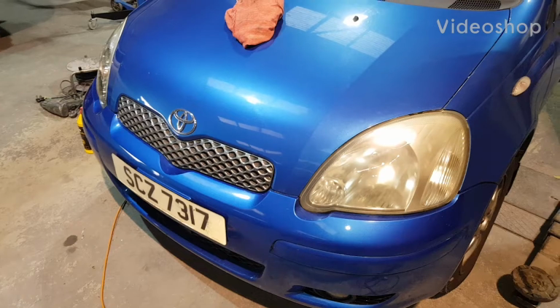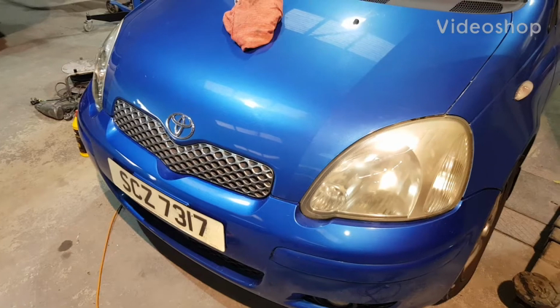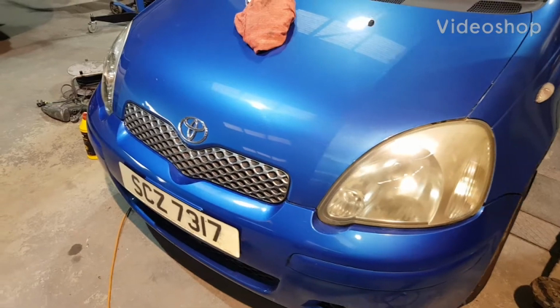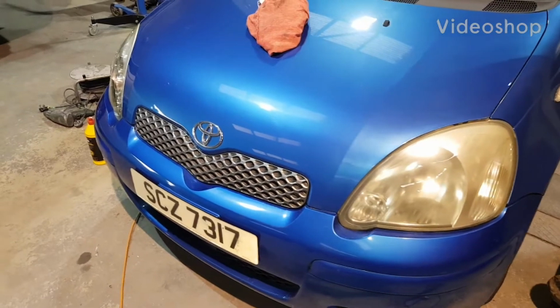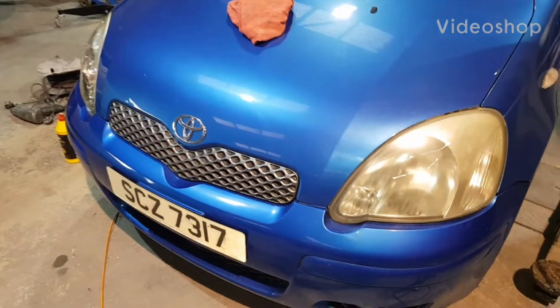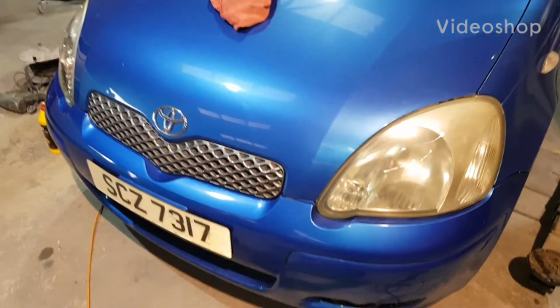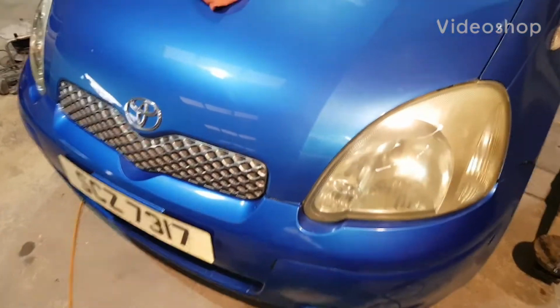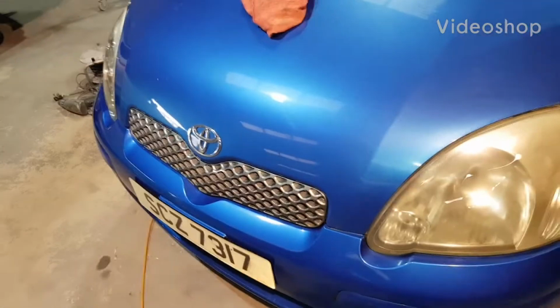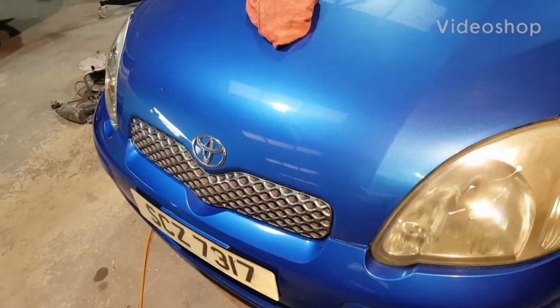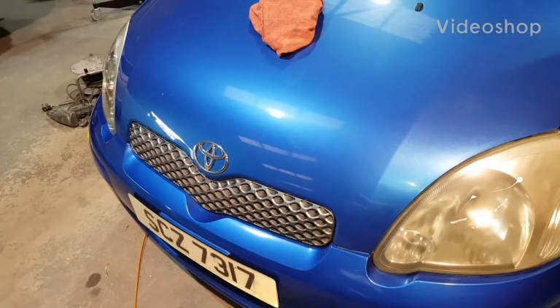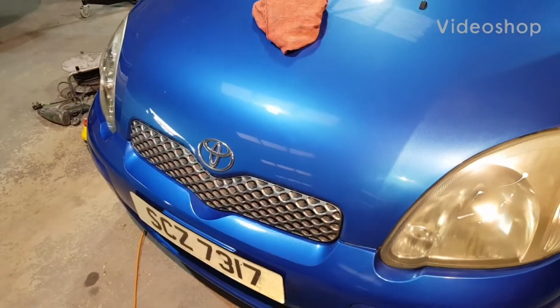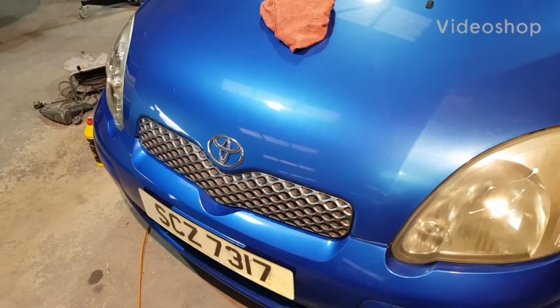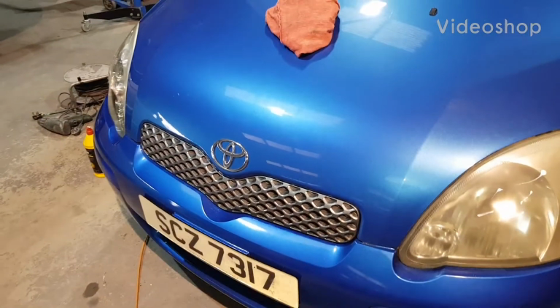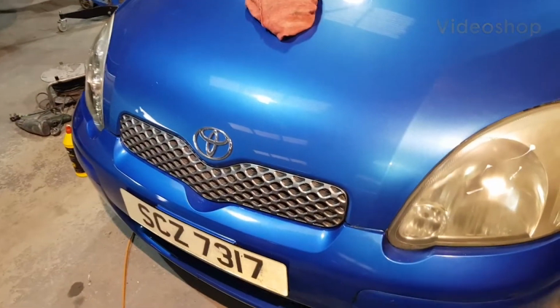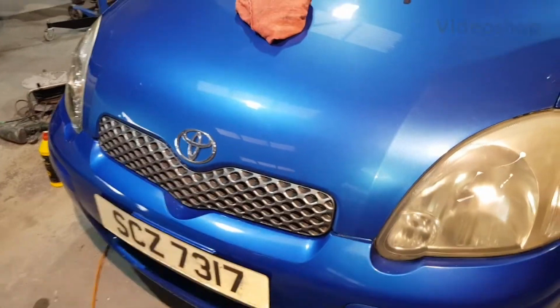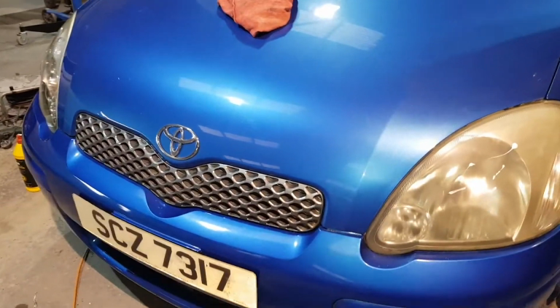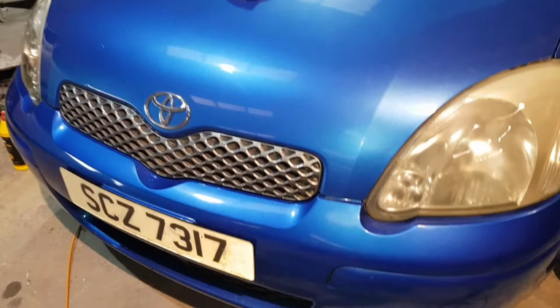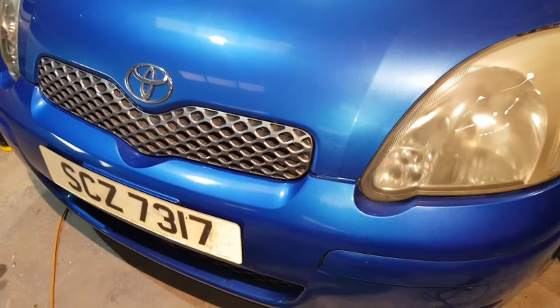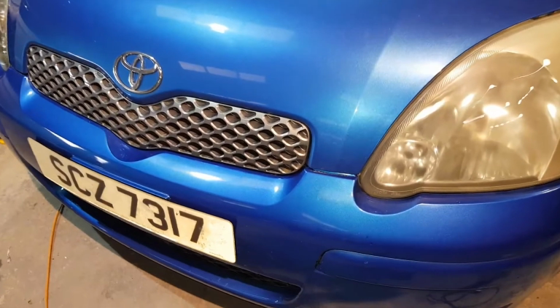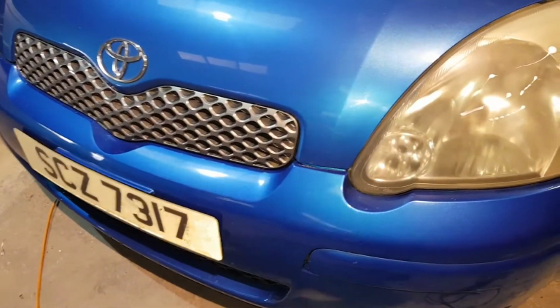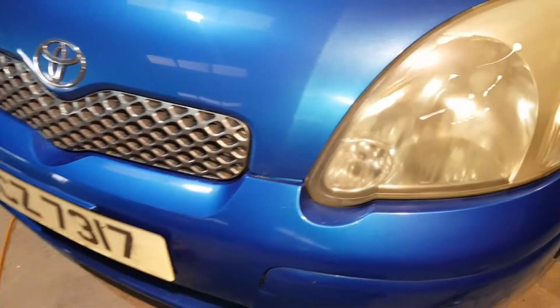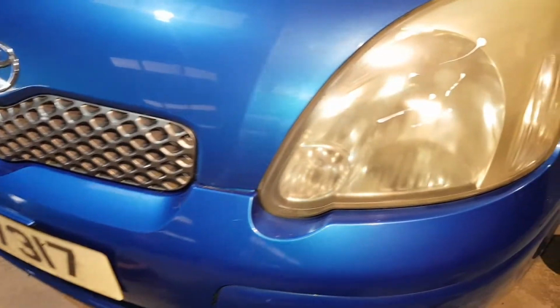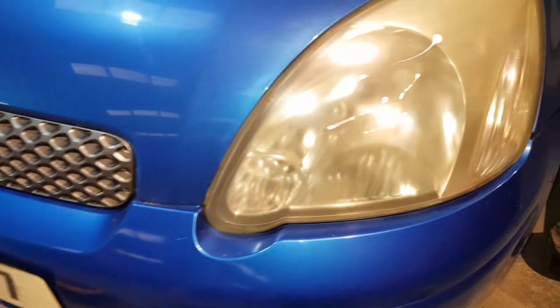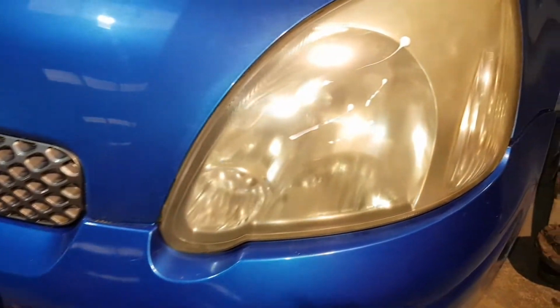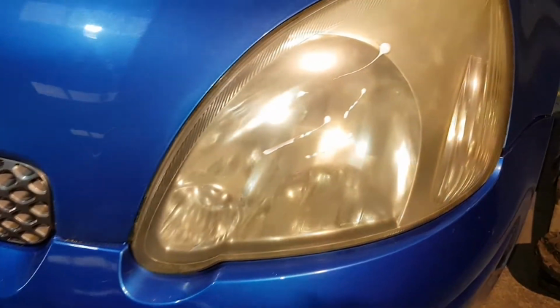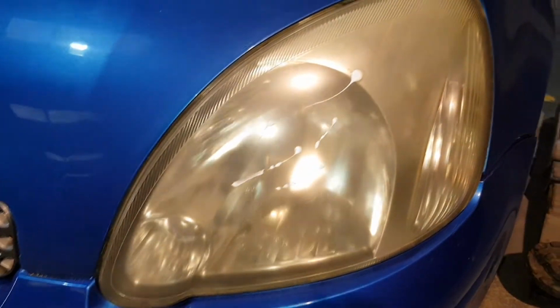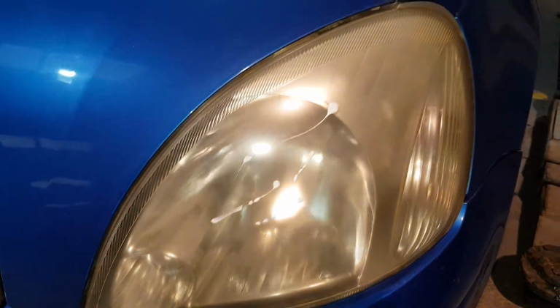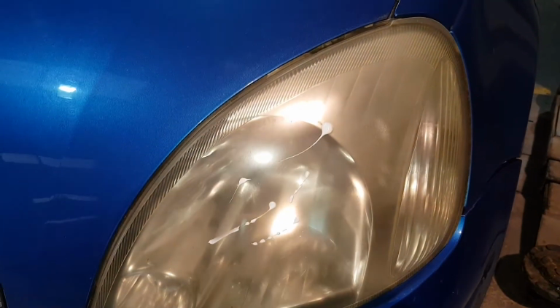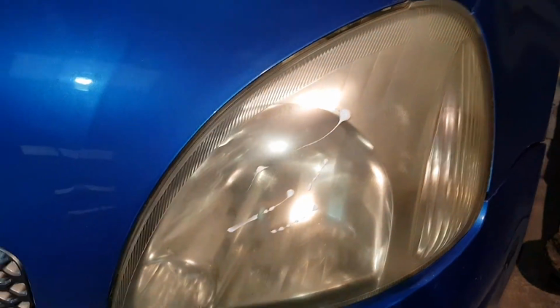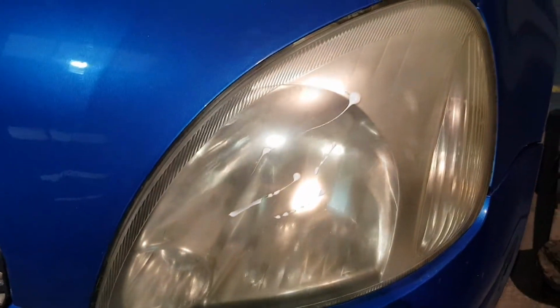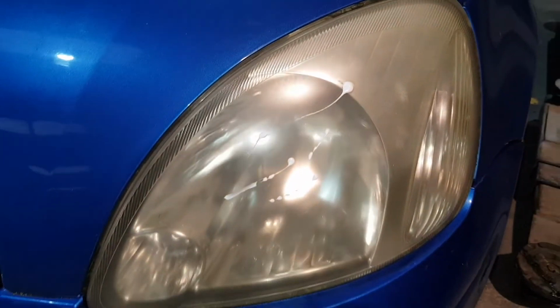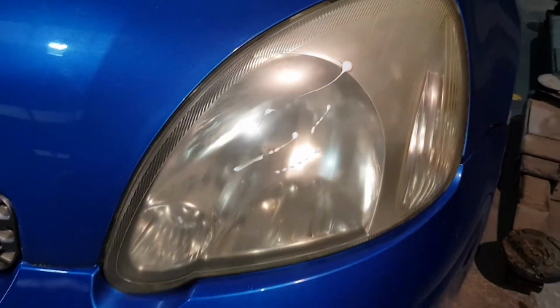Just a quick video to show you the difference in headlights. This is a Toyota Yaris, and what tends to happen with them is the plastic yellows and discolours.